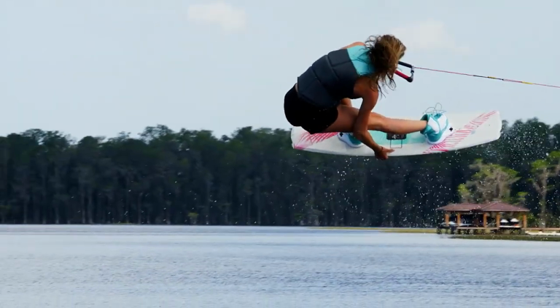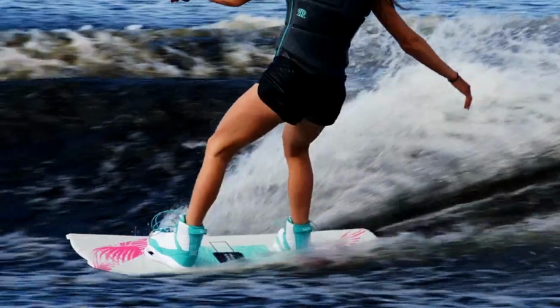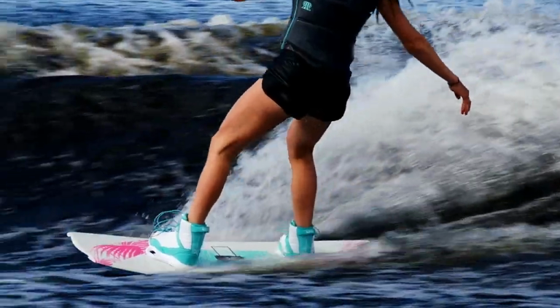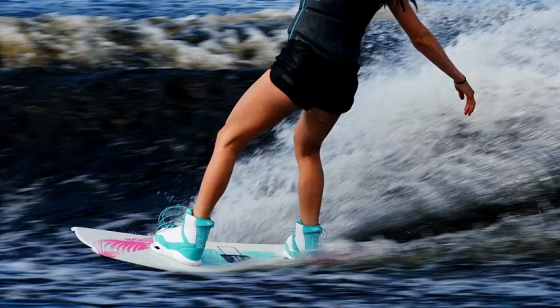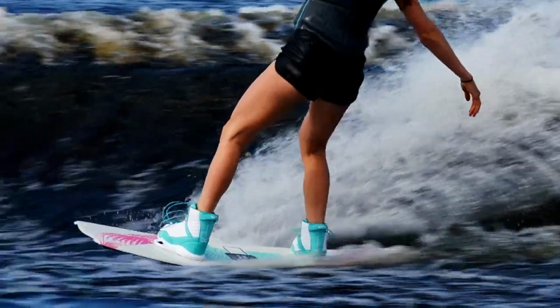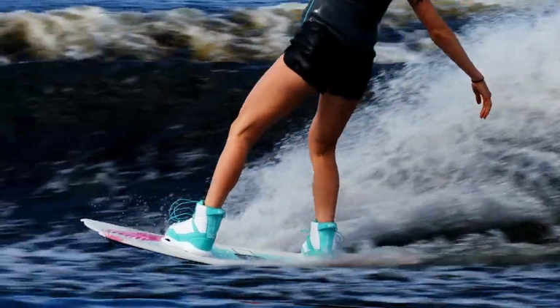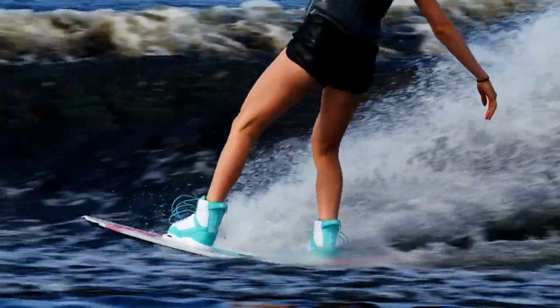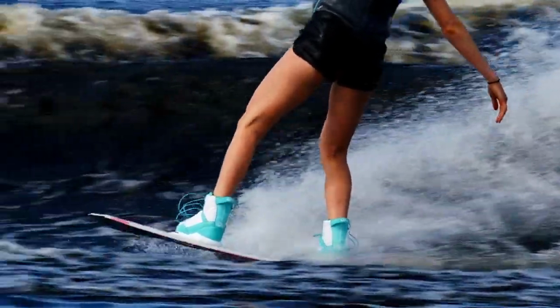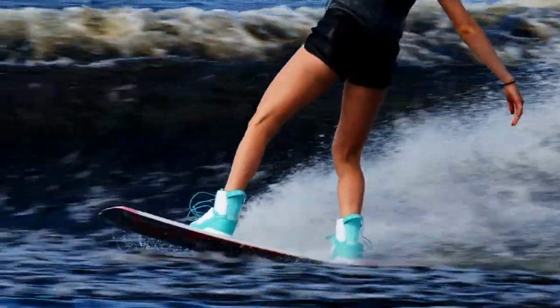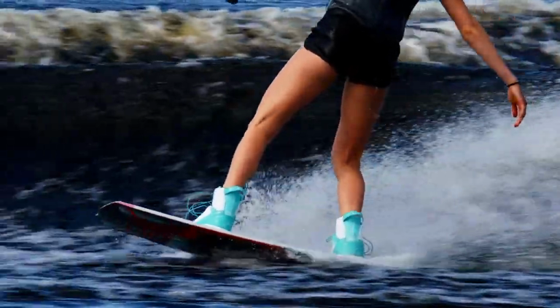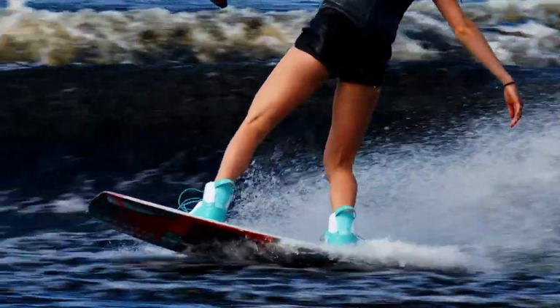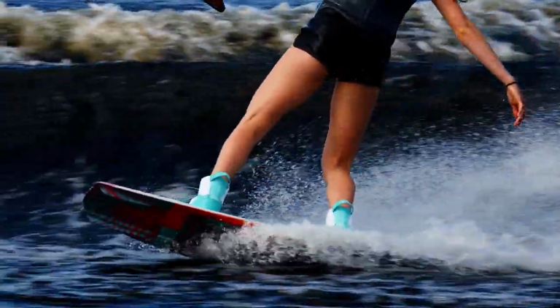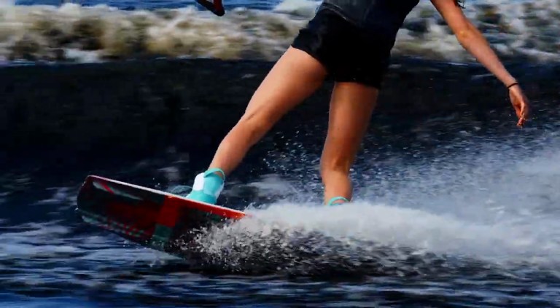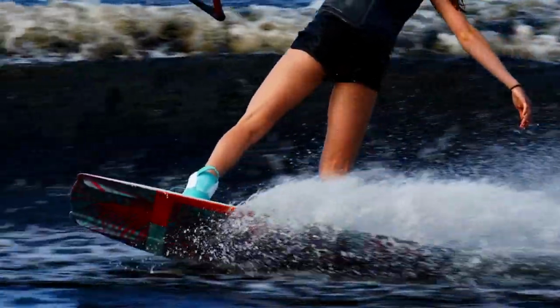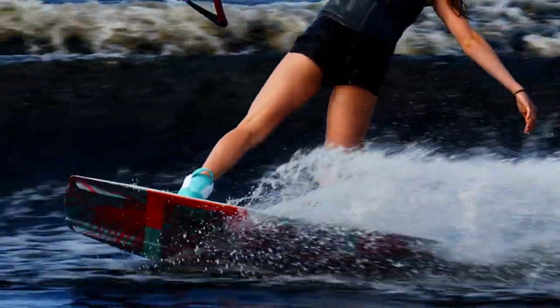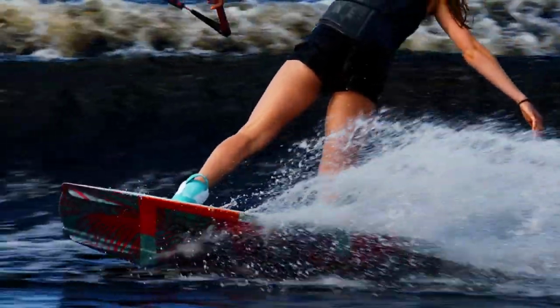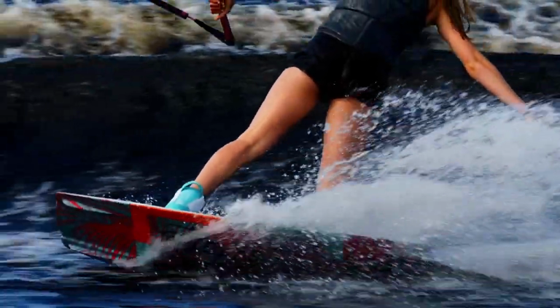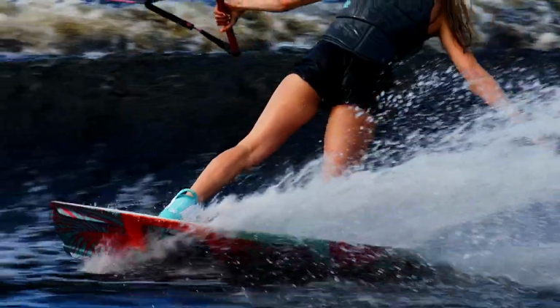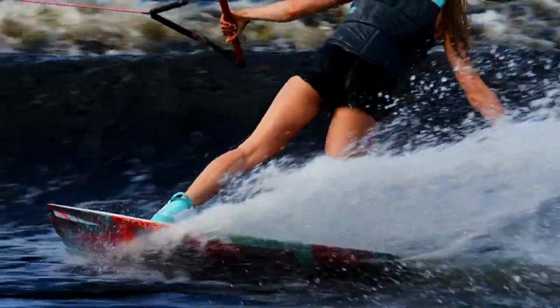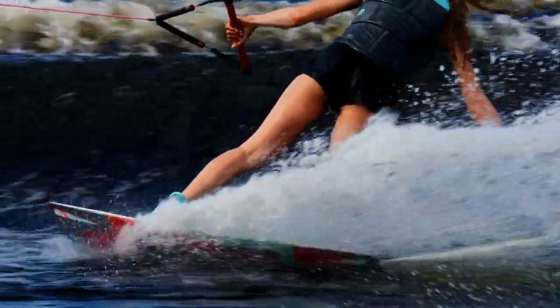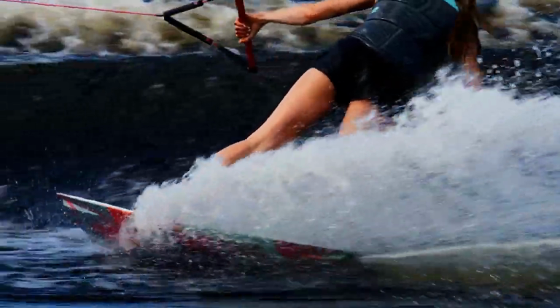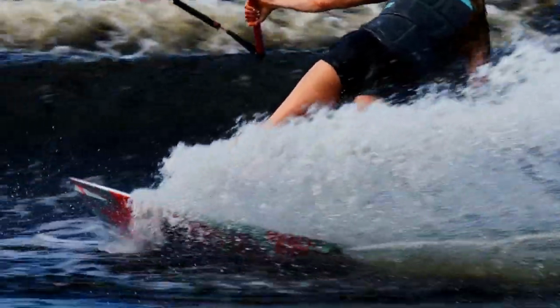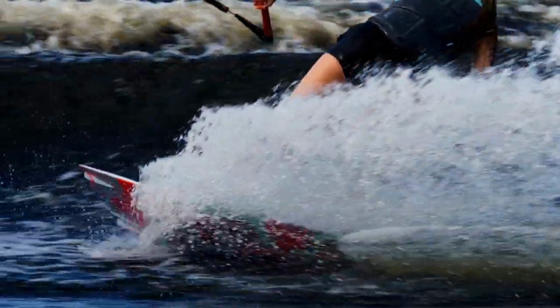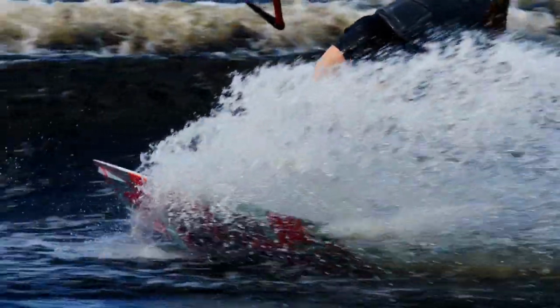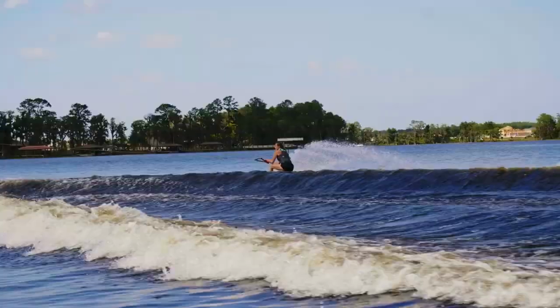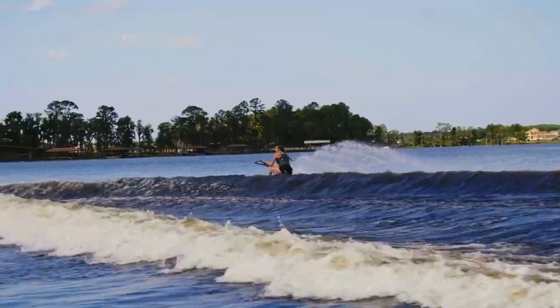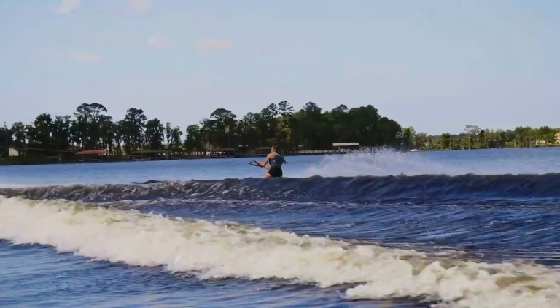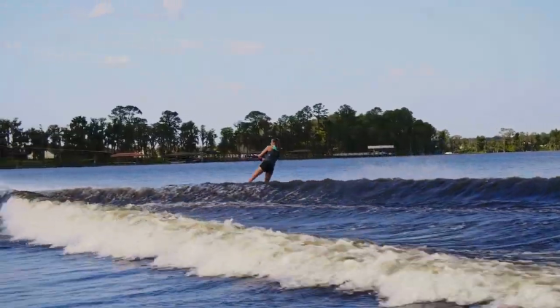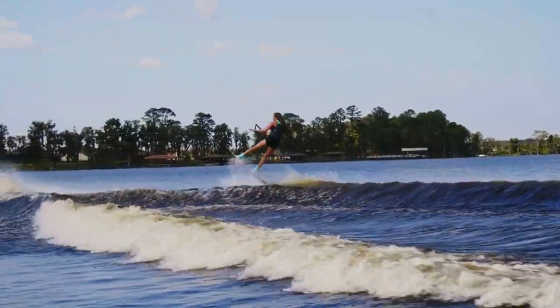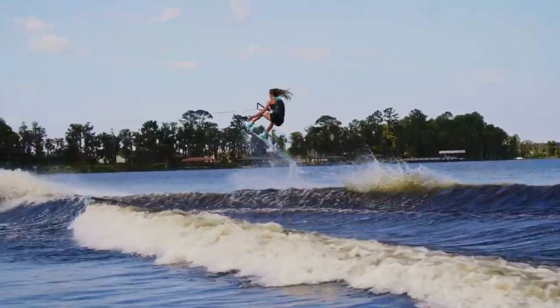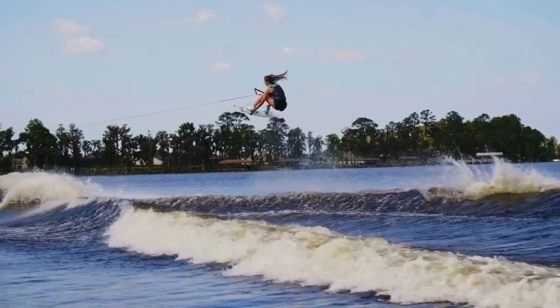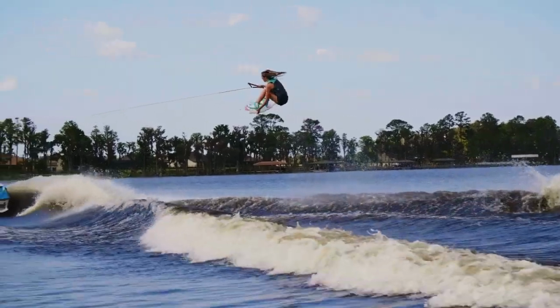The Crush has a thinner profile for reduced swing weight in the air and more contact and feel with the water, along with a new rocker line that naturally puts you underneath the board in a more centered position. A lighter glass layup of our best-selling Vault series.